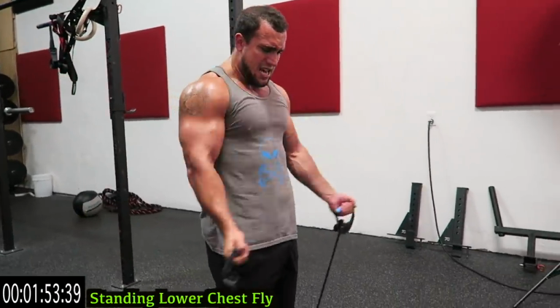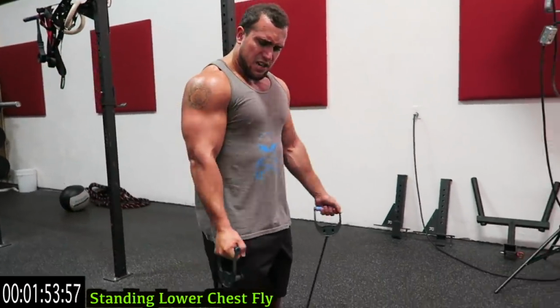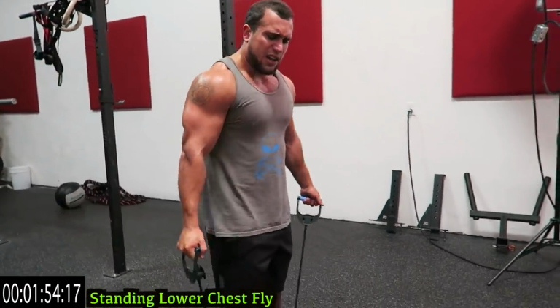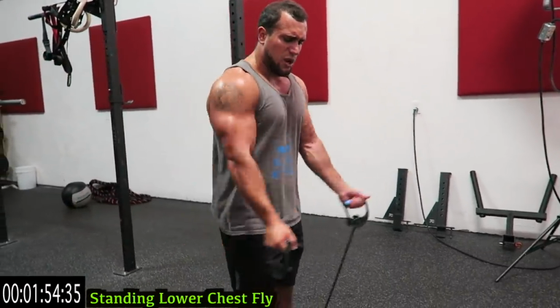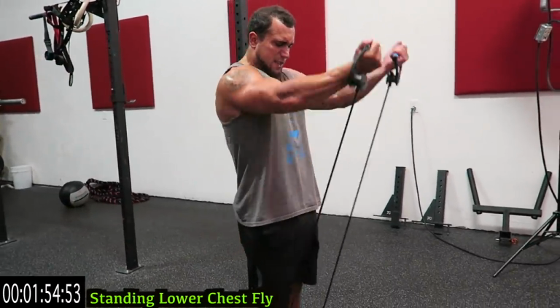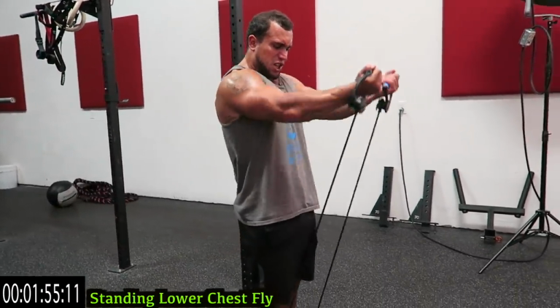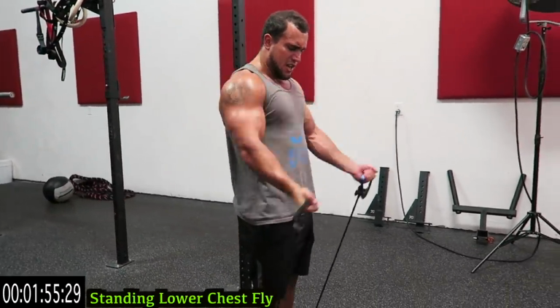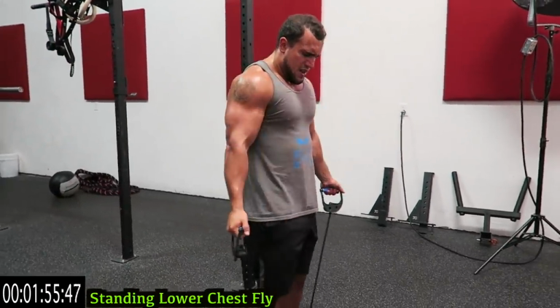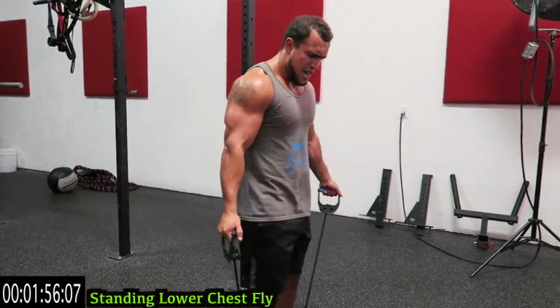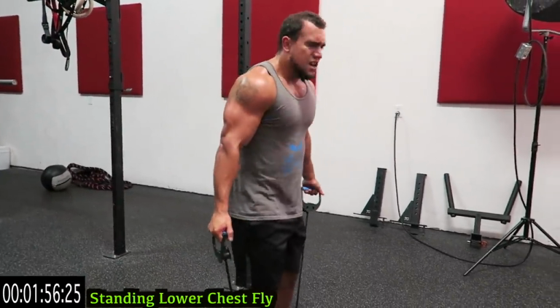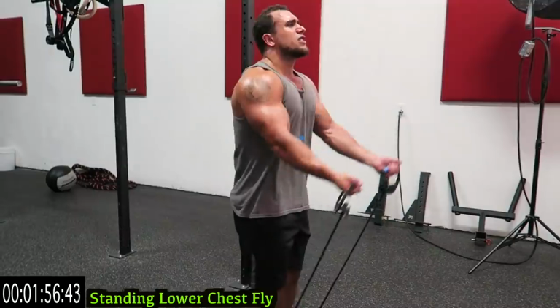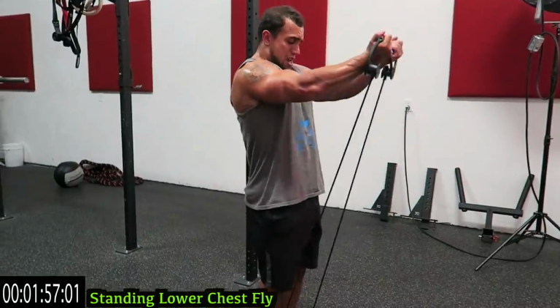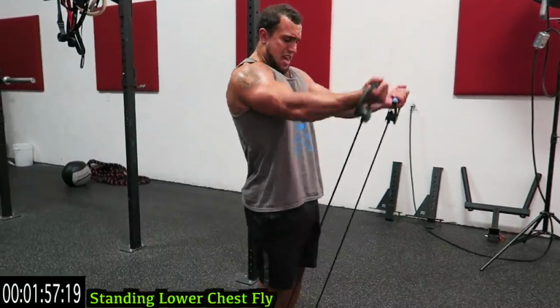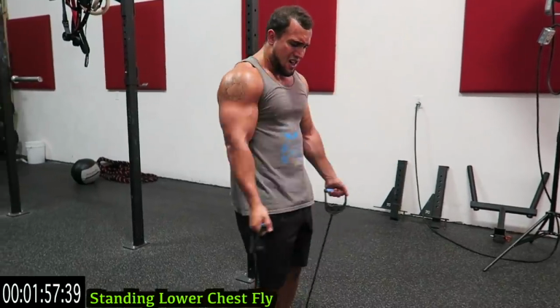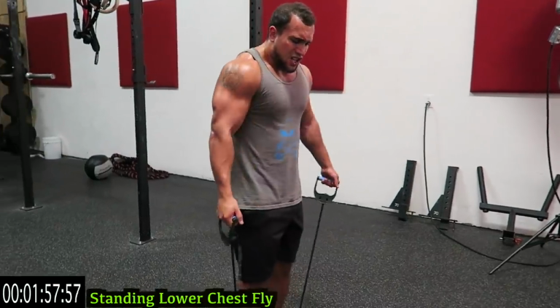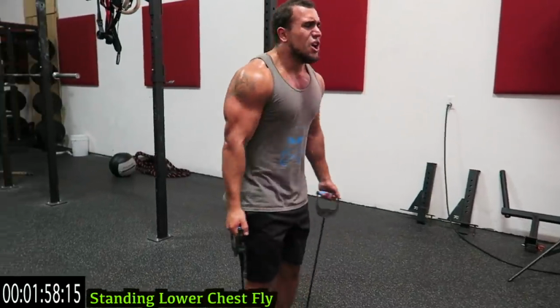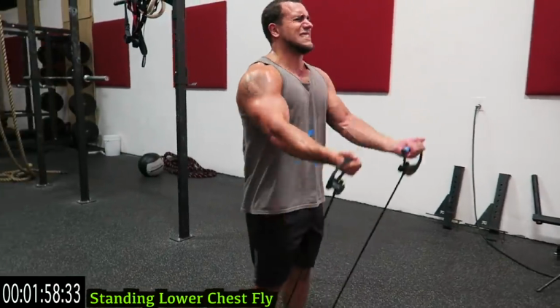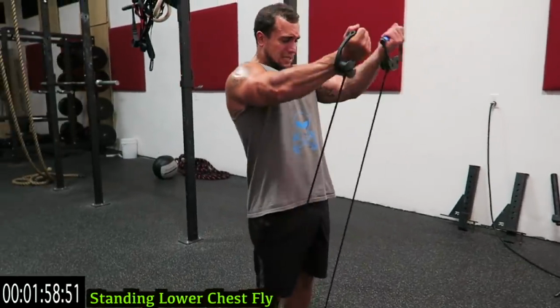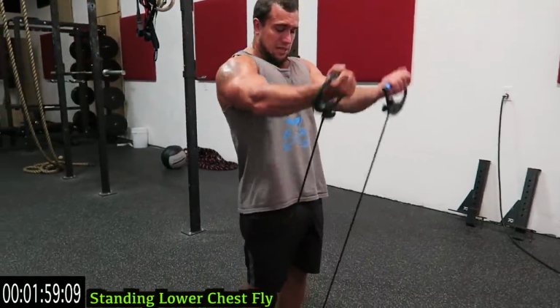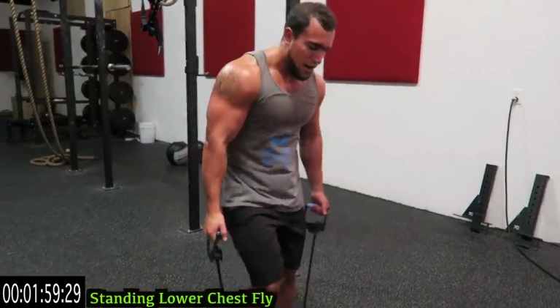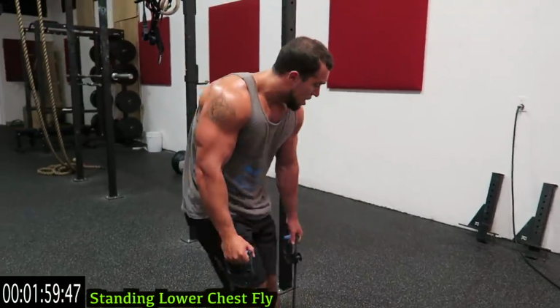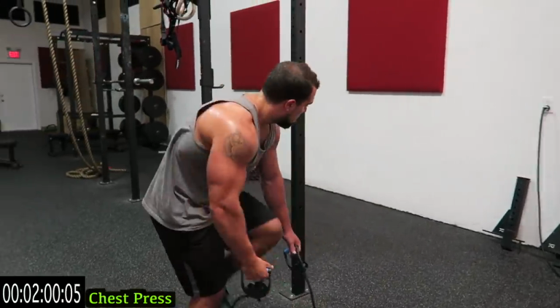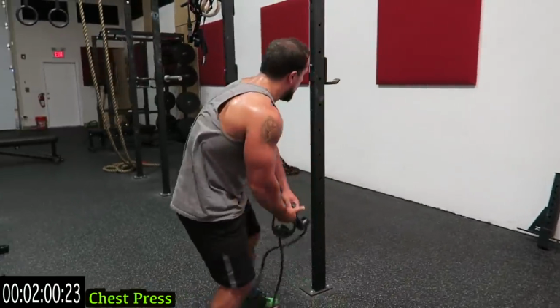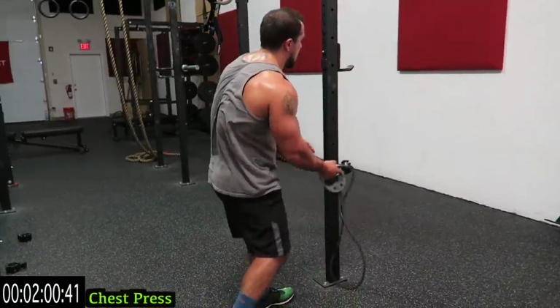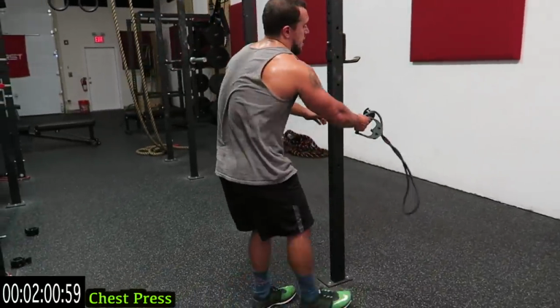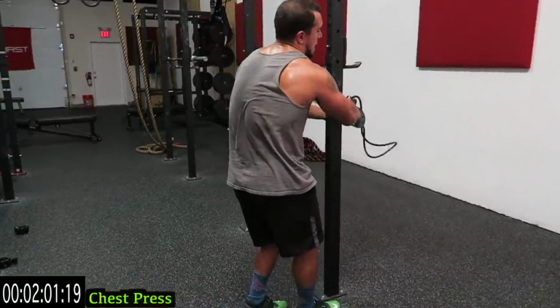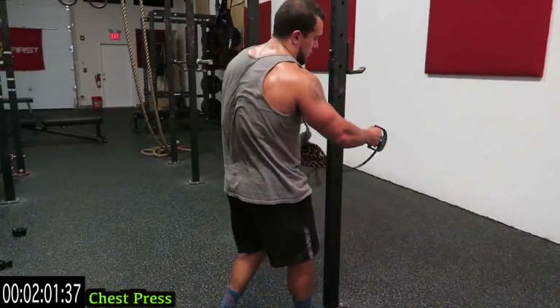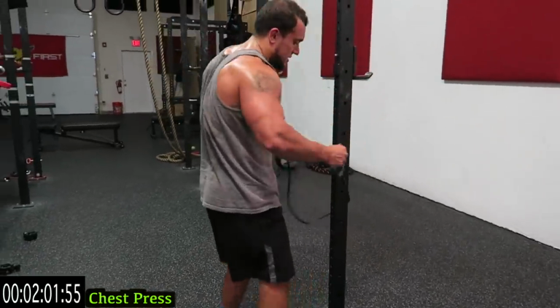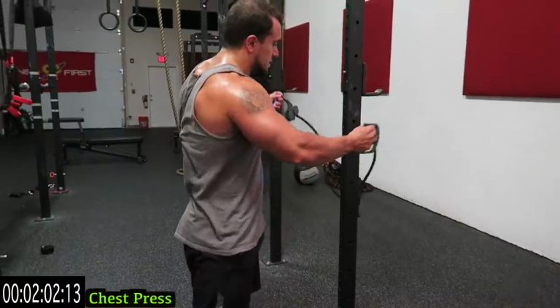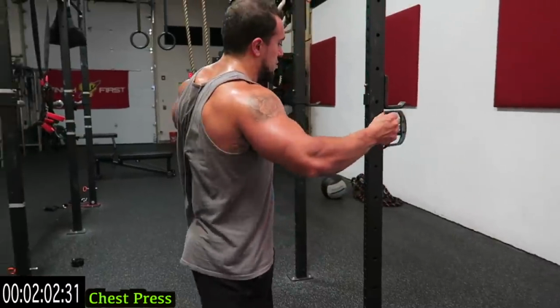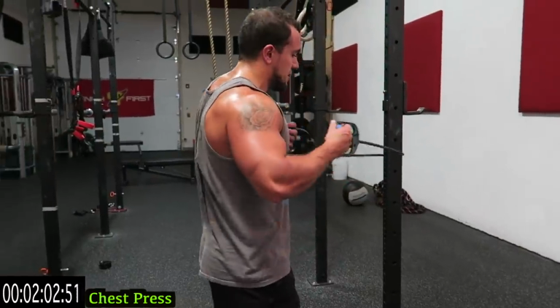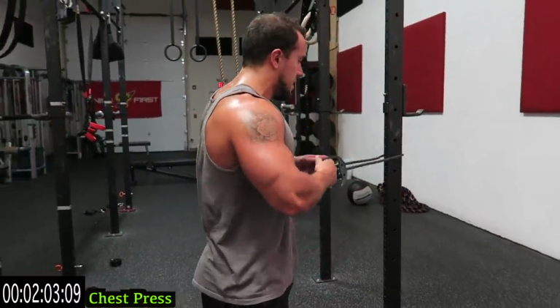Come on guys, let's push it — three, two, one. Wrap the resistance band around something.